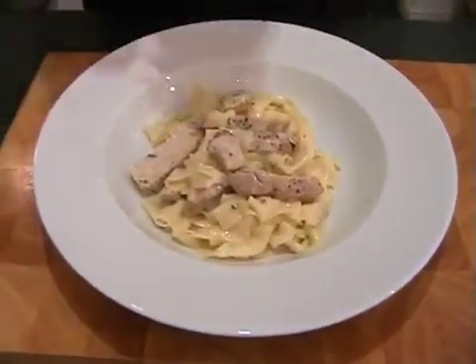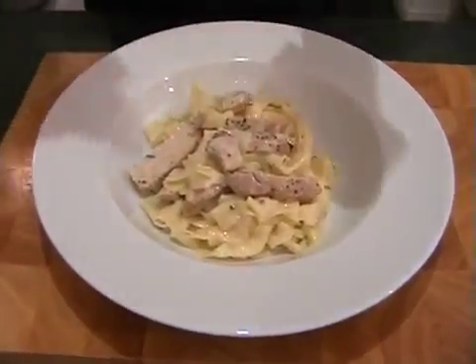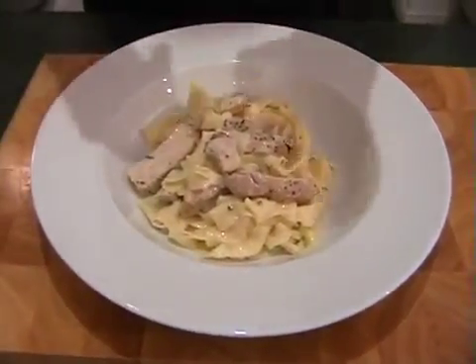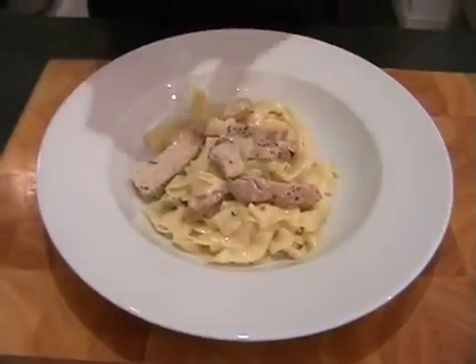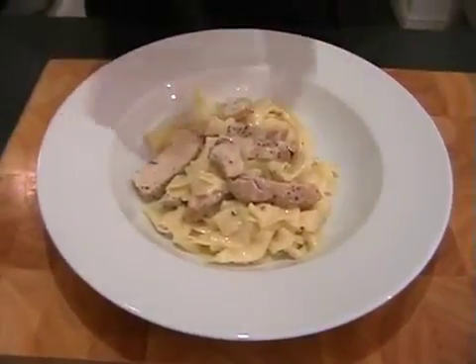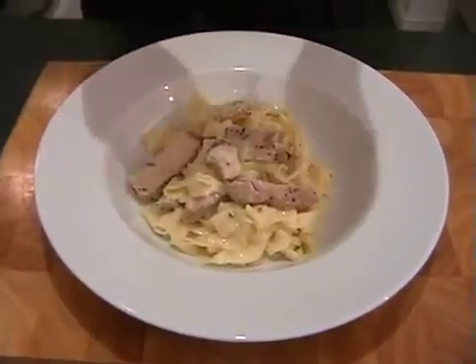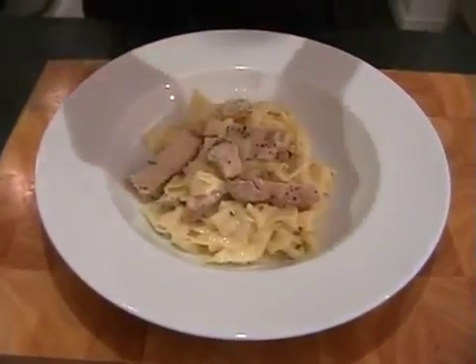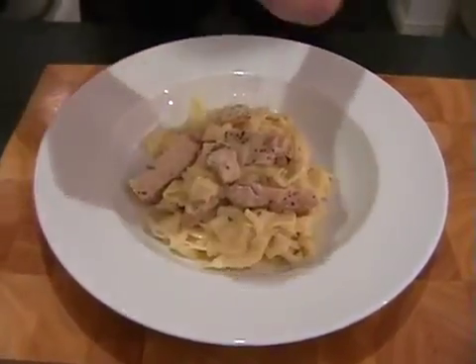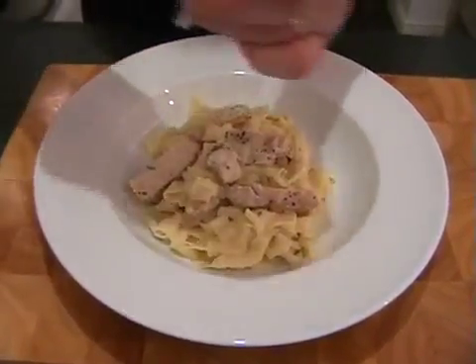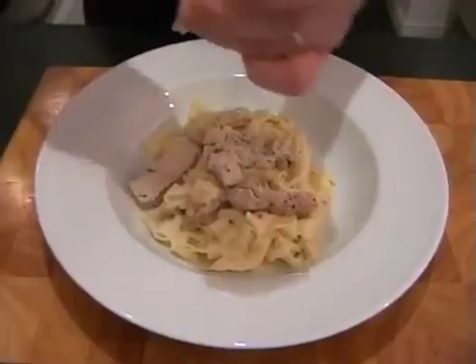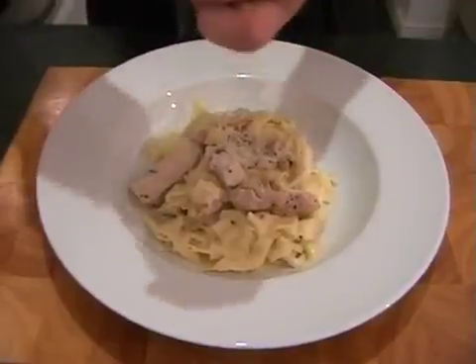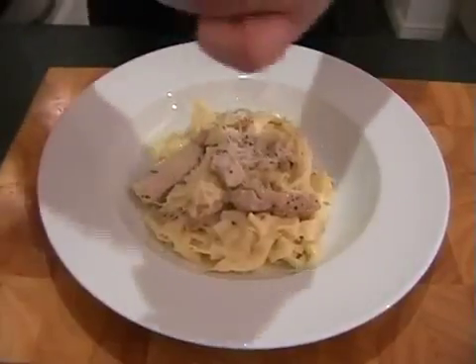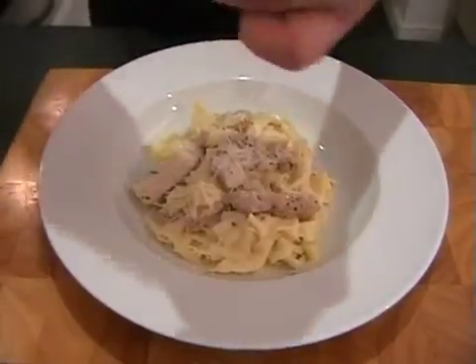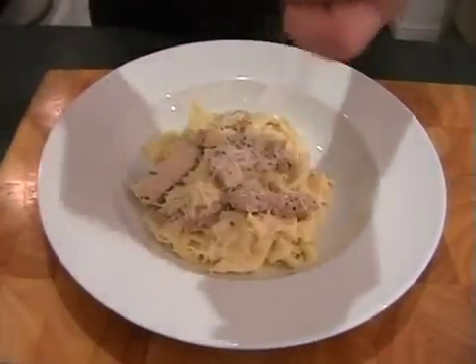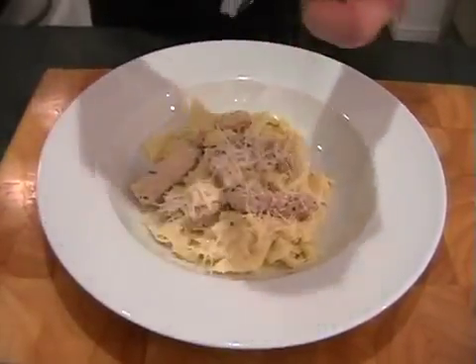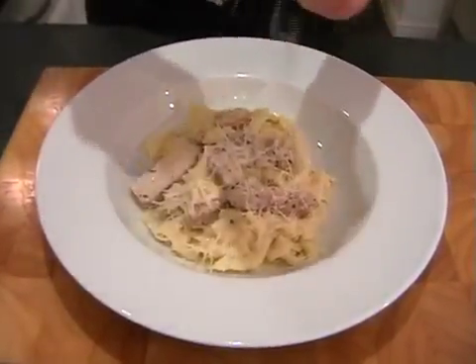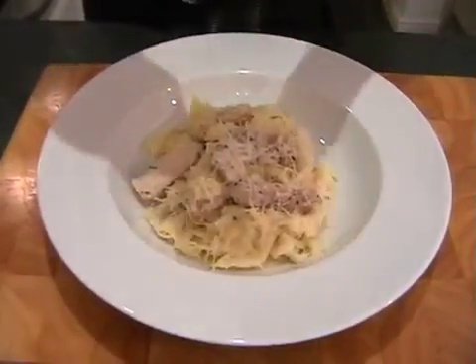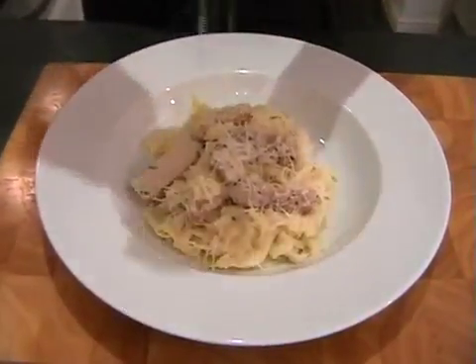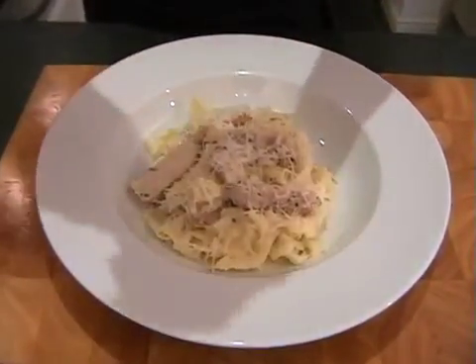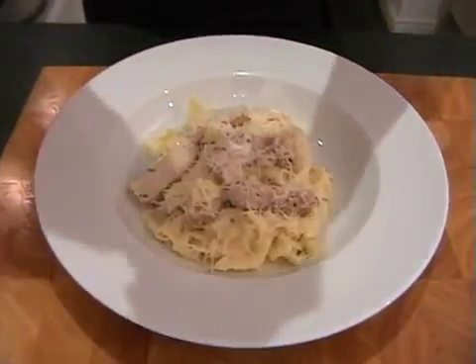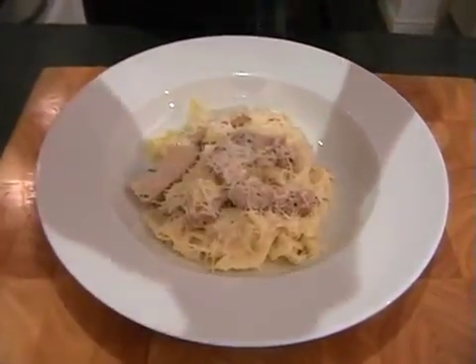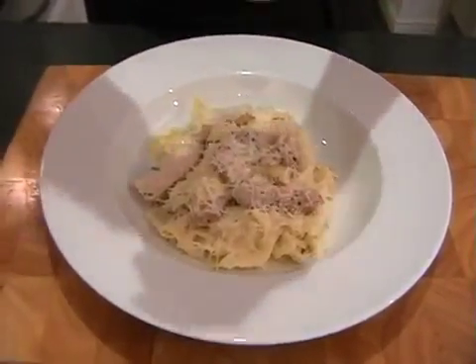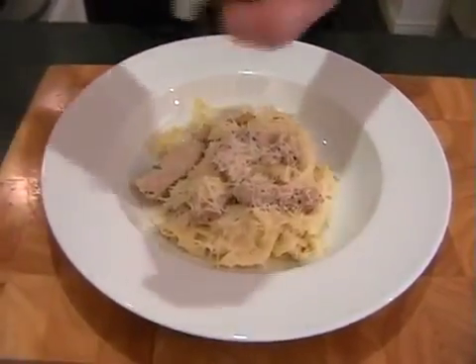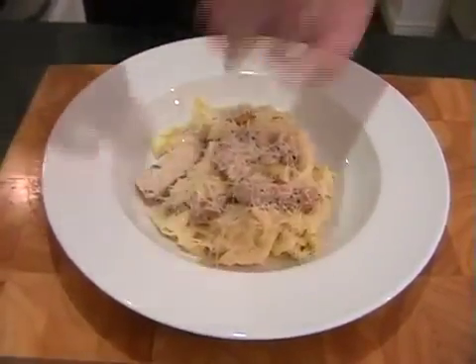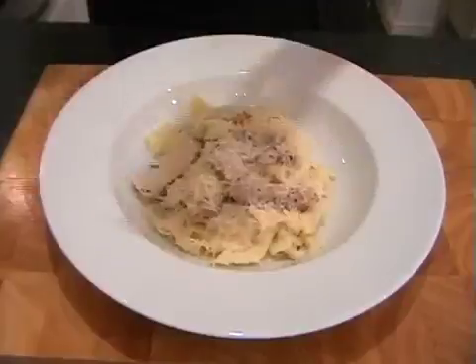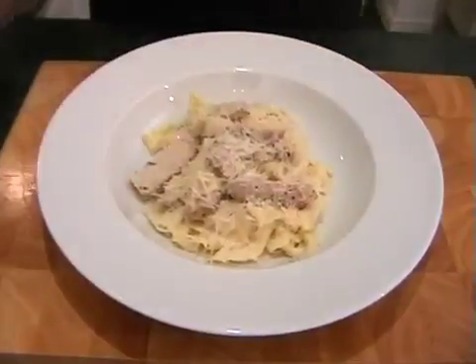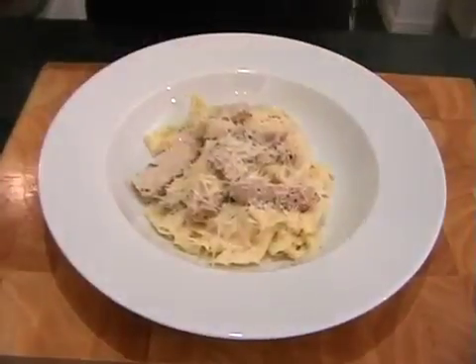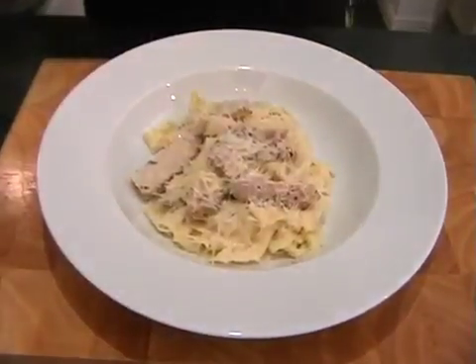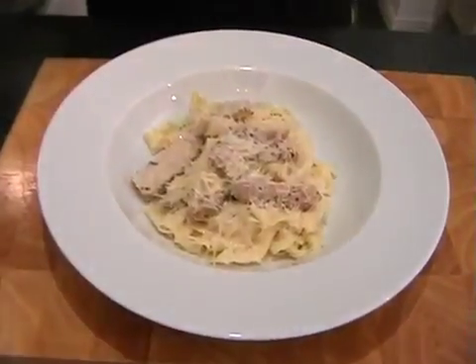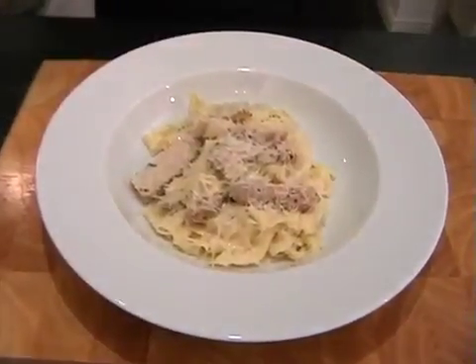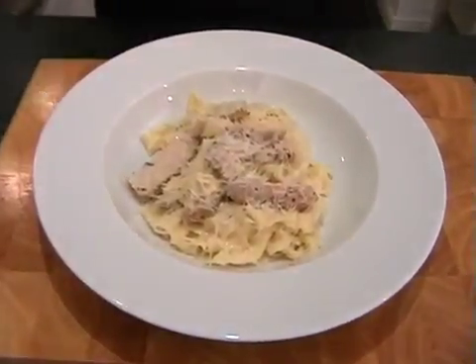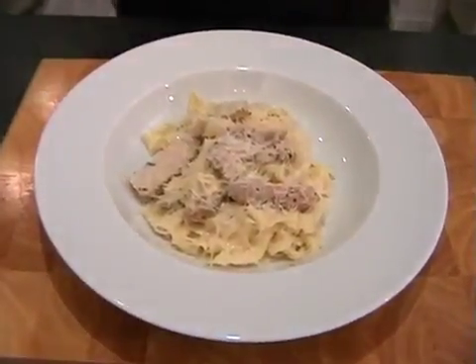Lastly, just grate a little bit of fresh parmesan on top, and that's it done. I hope you enjoy it.